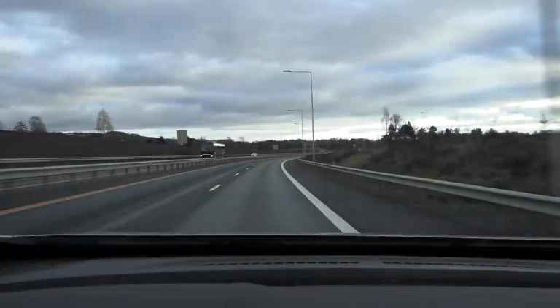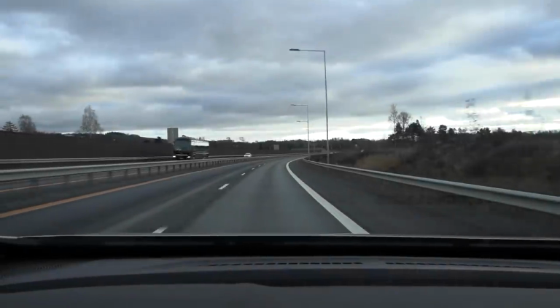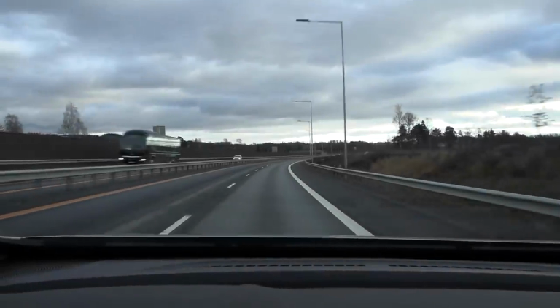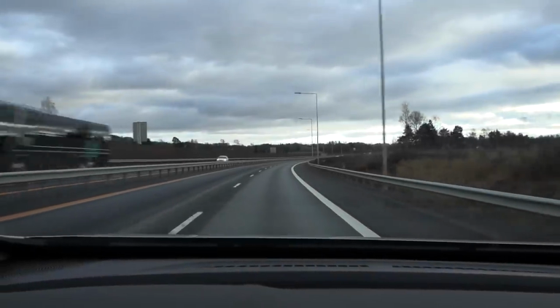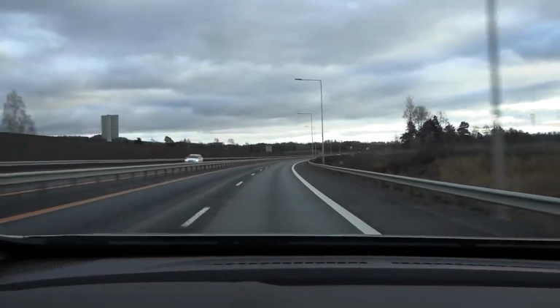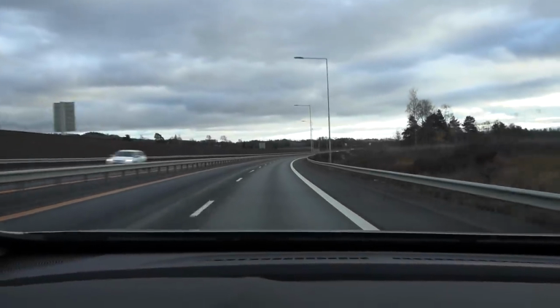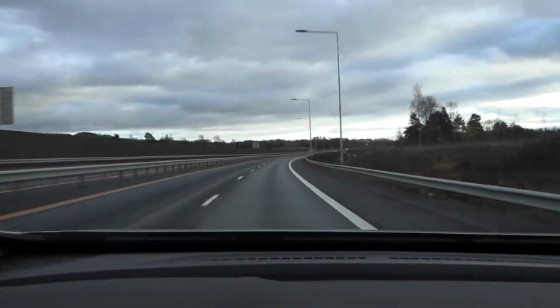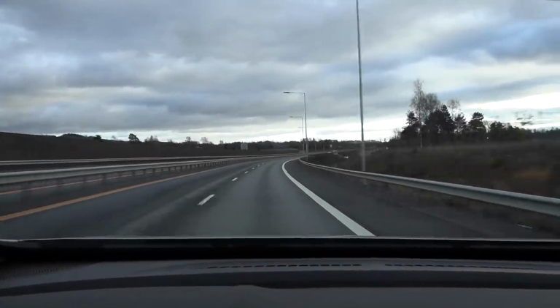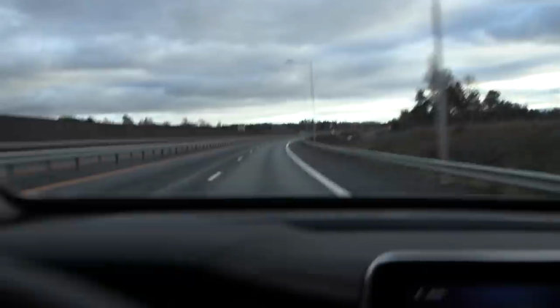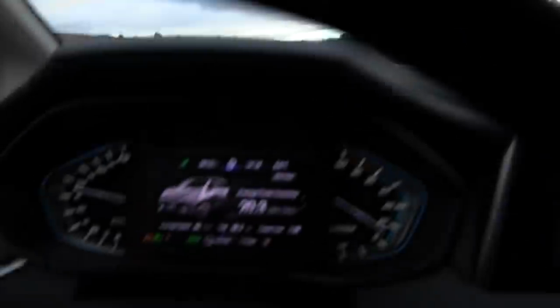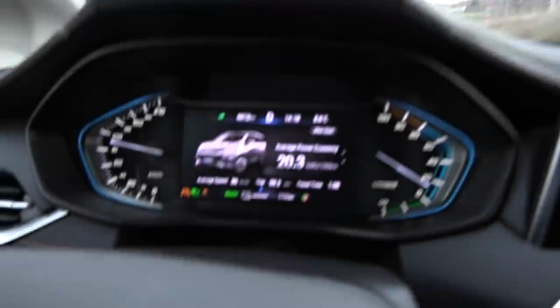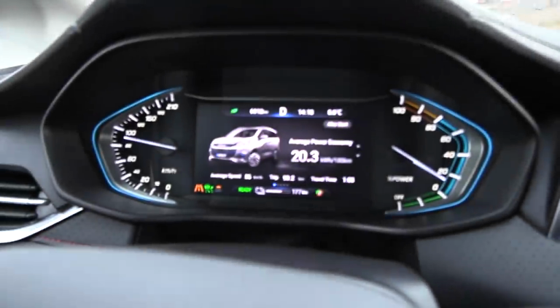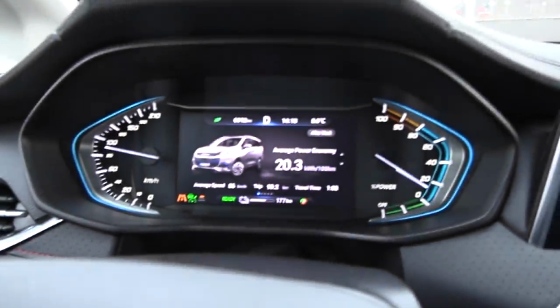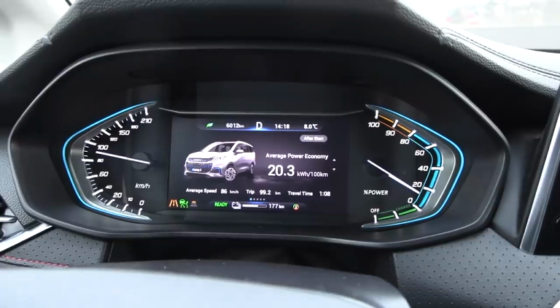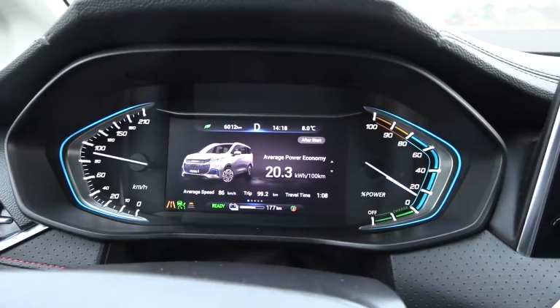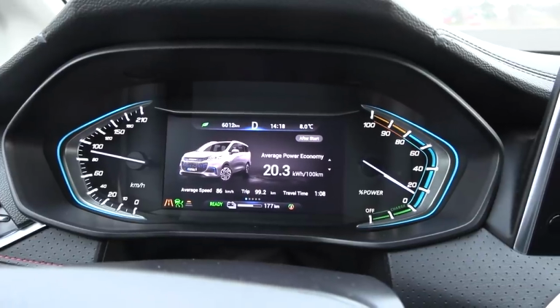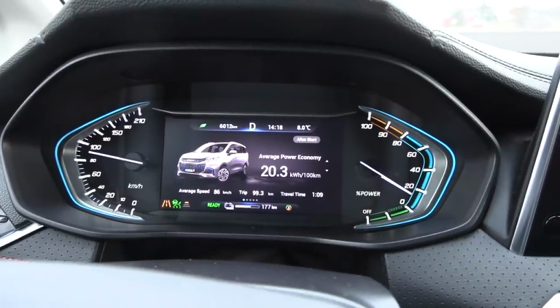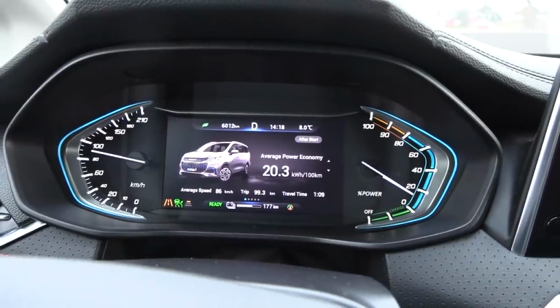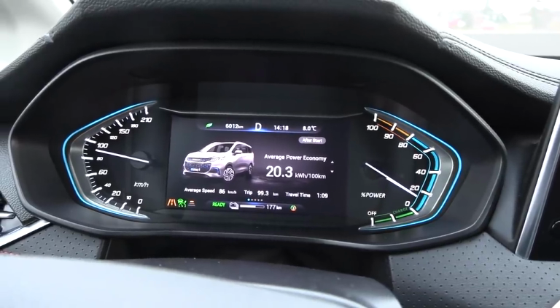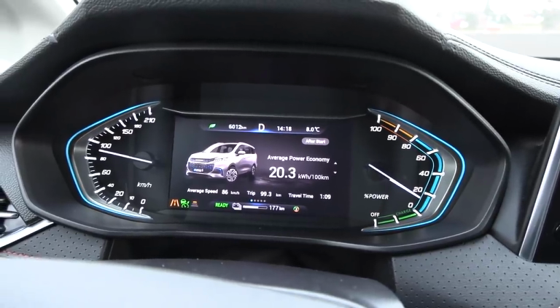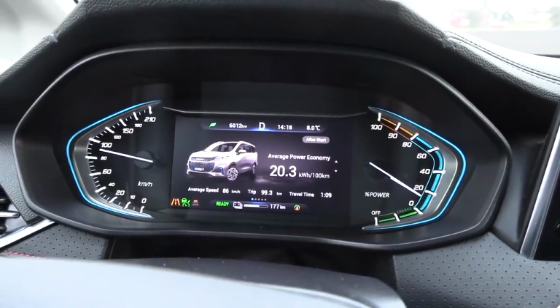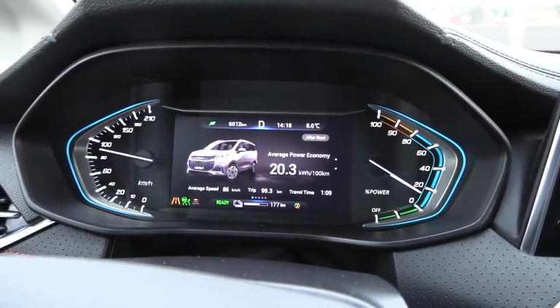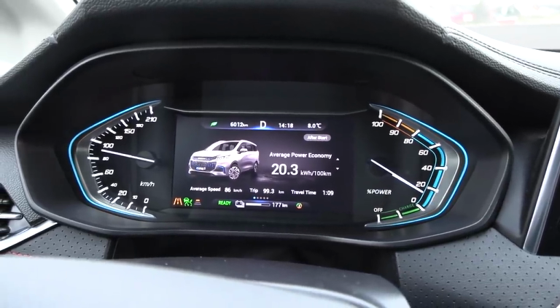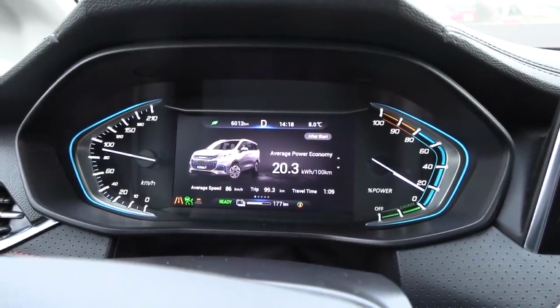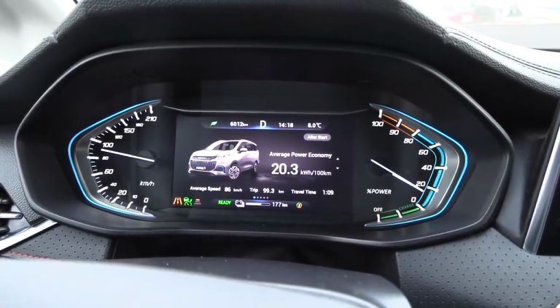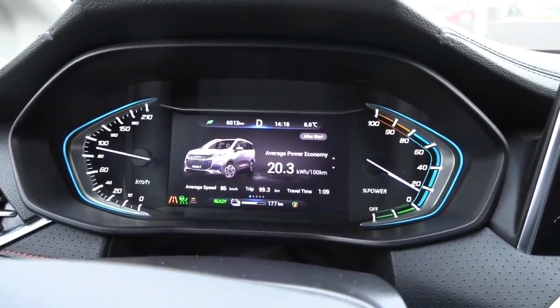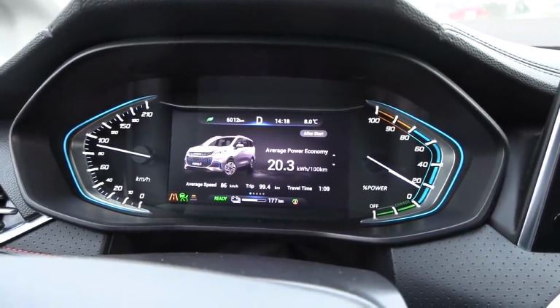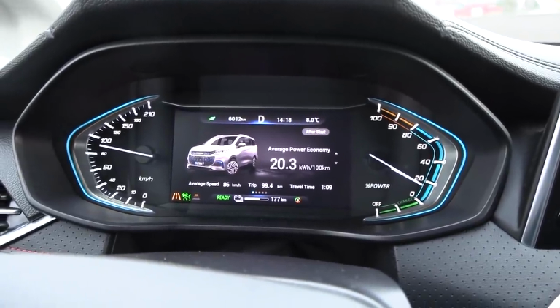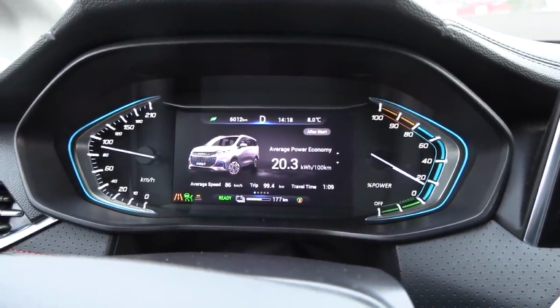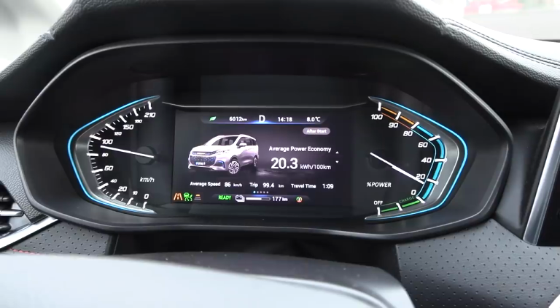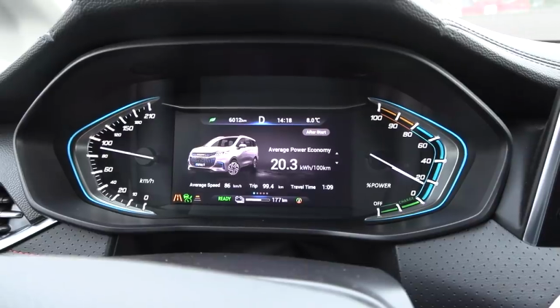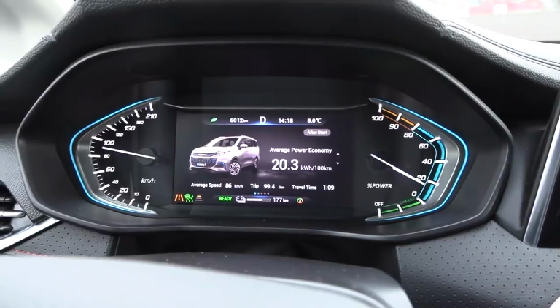Consumption so far is 203 Wh/km. We have to check for a distance error, but it seems to be measuring quite well.